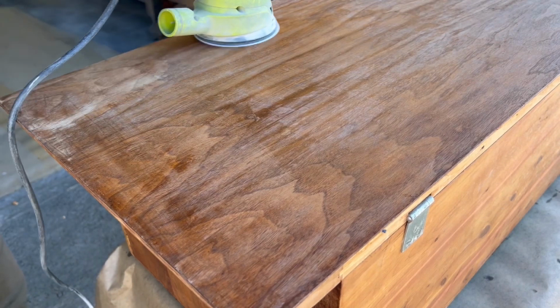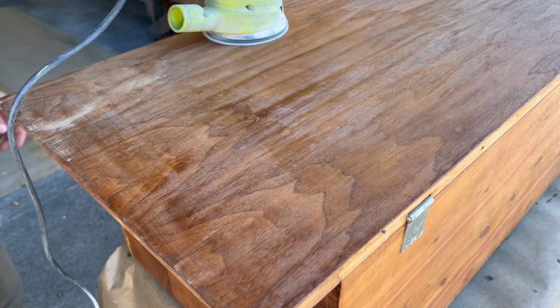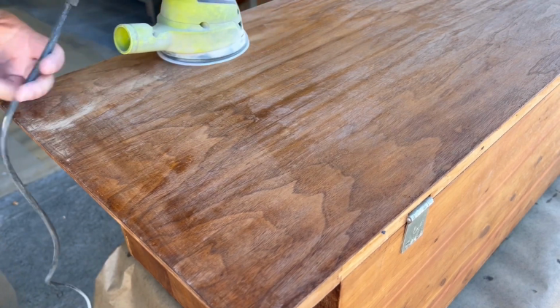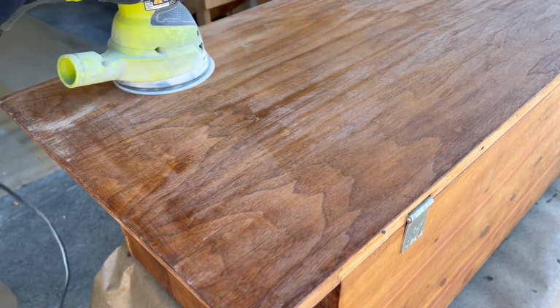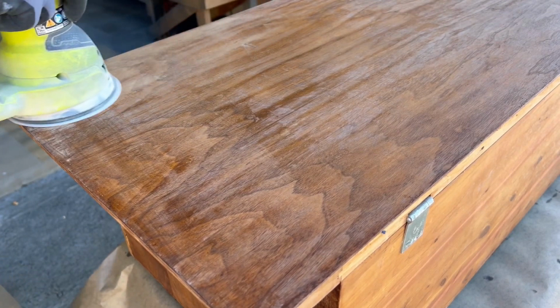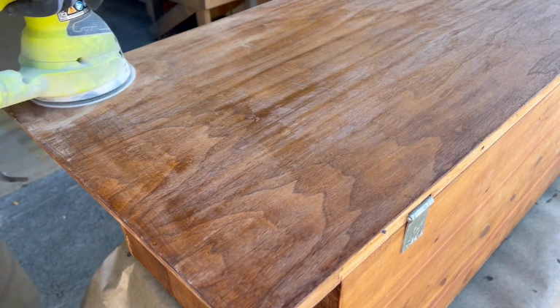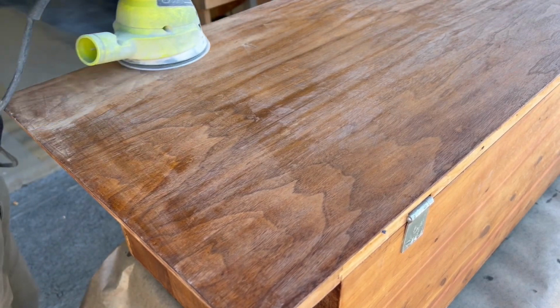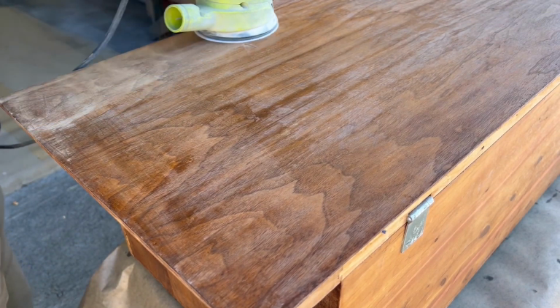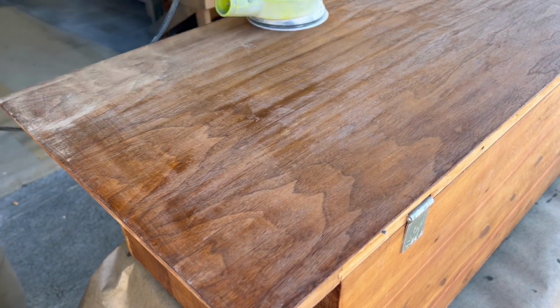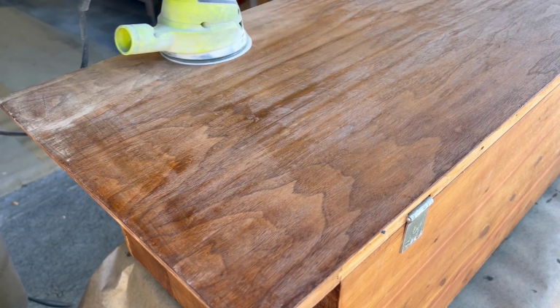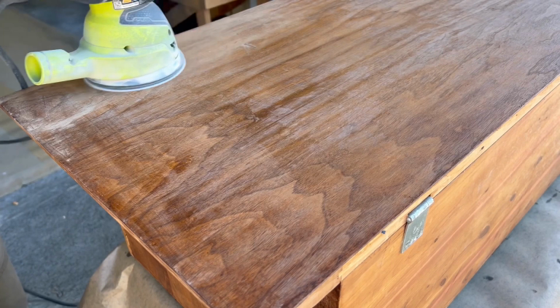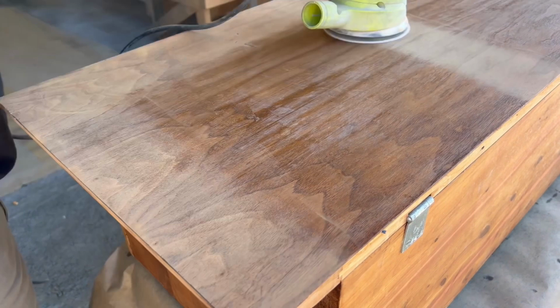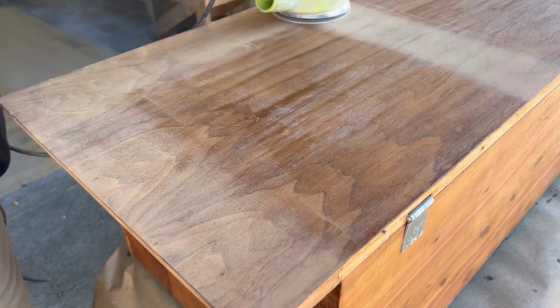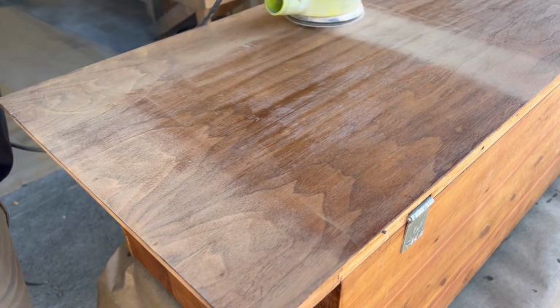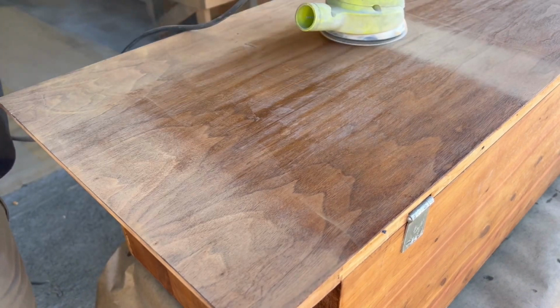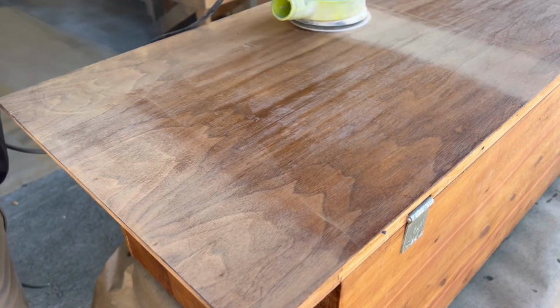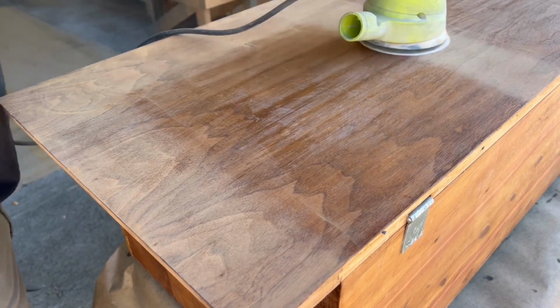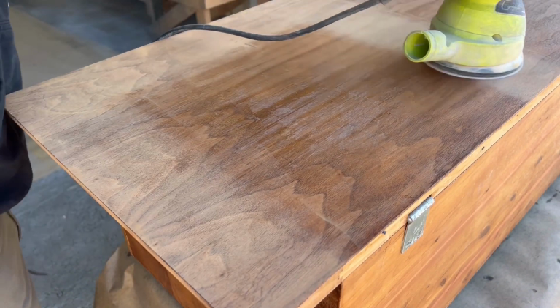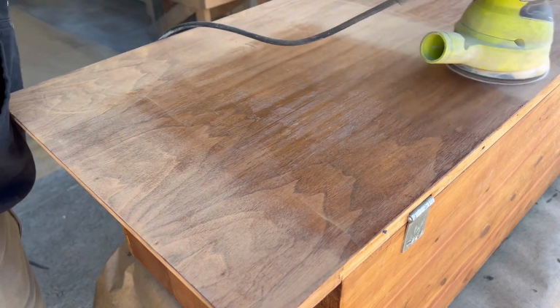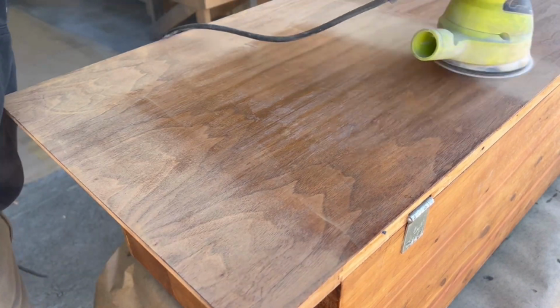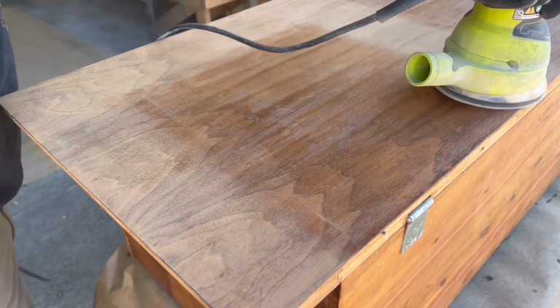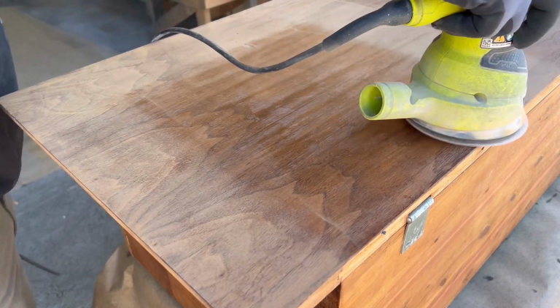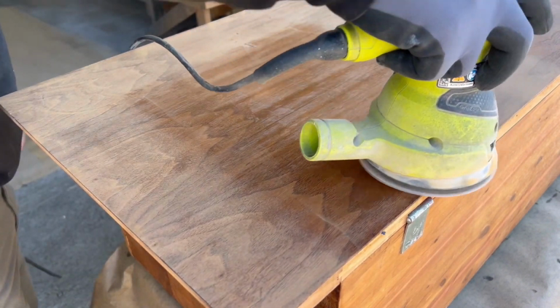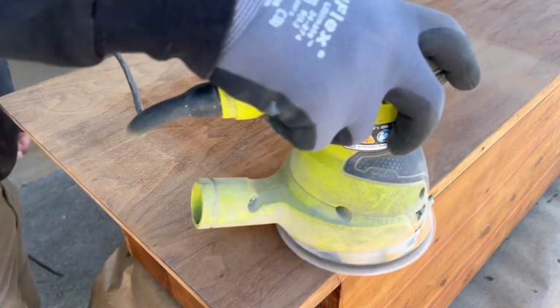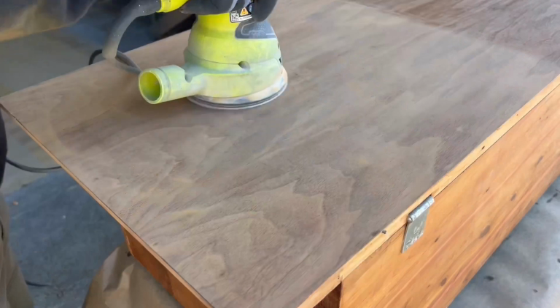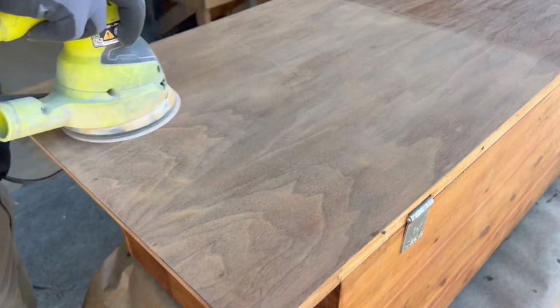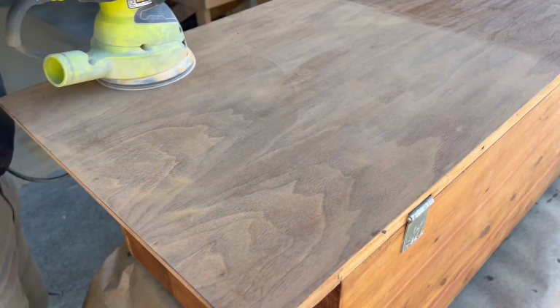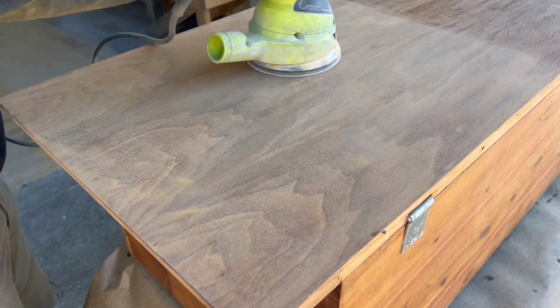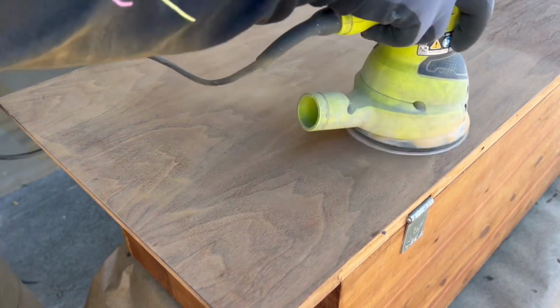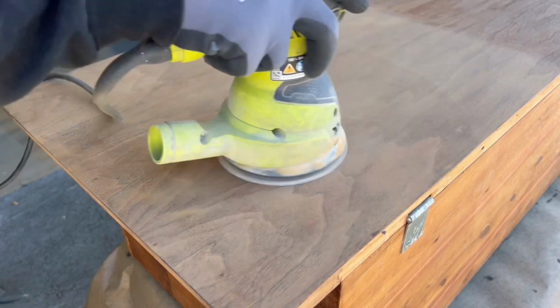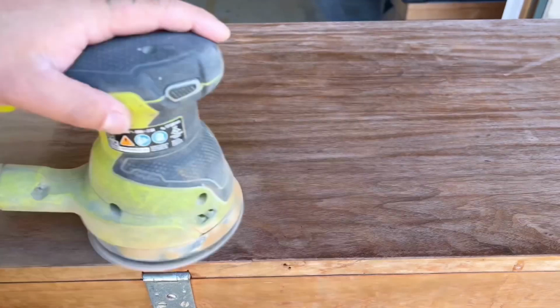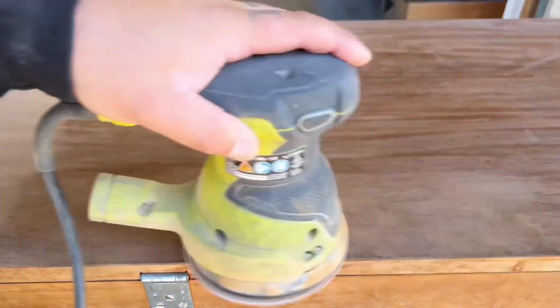I start with a 150-grit sanding disc to sand everything down to bare wood, then work up to 220 grit to get all the swirl marks out. I'm doing this for the whole entire piece because I plan on staining it a two-tone color.